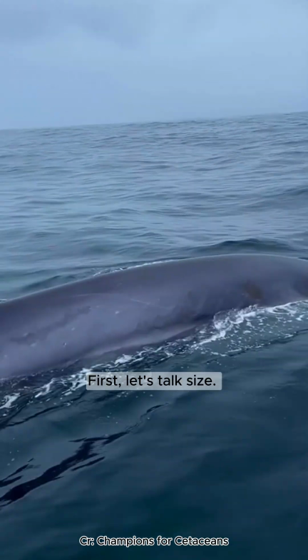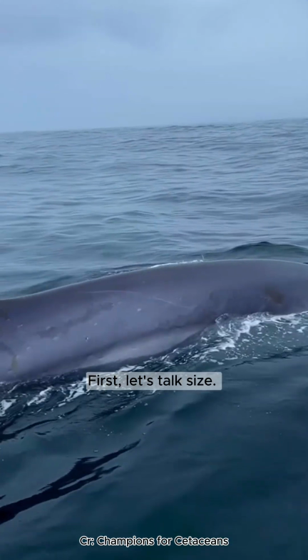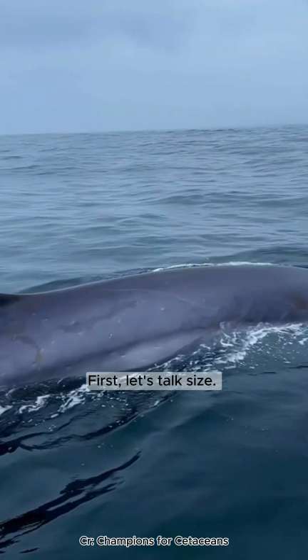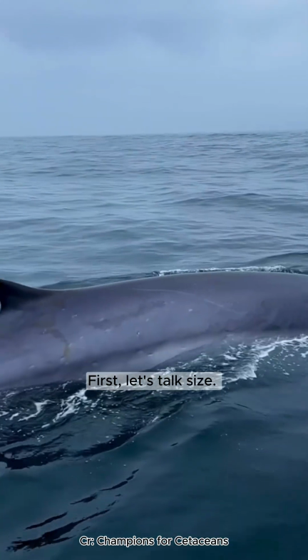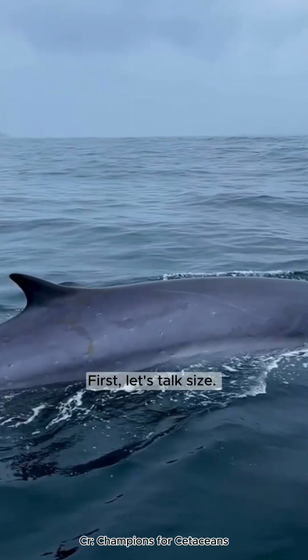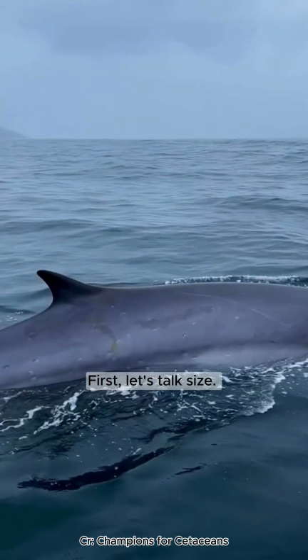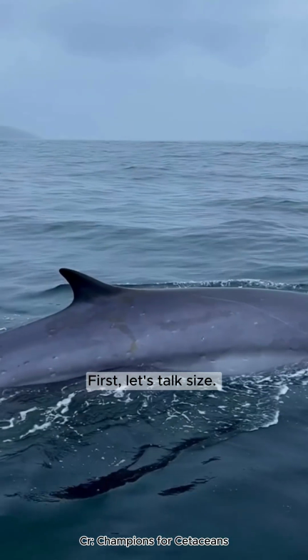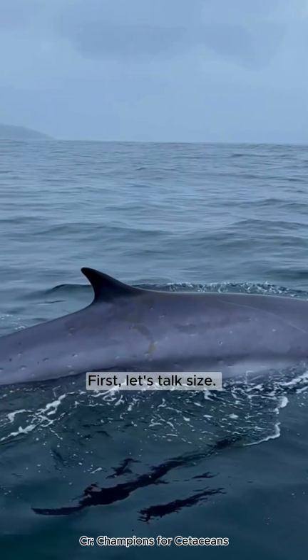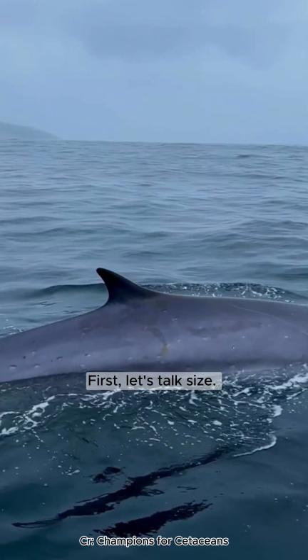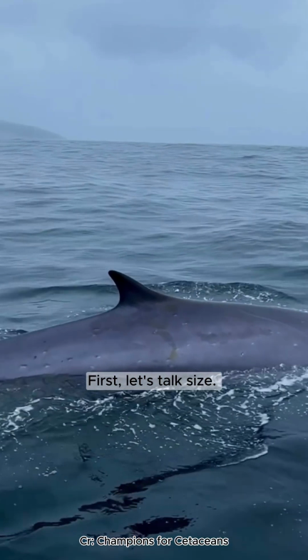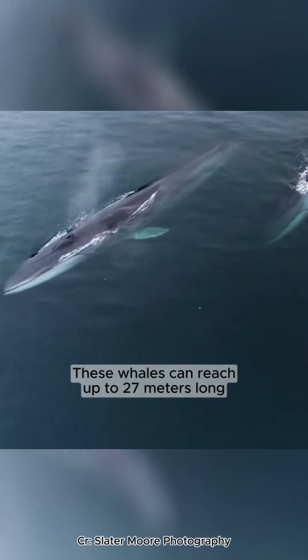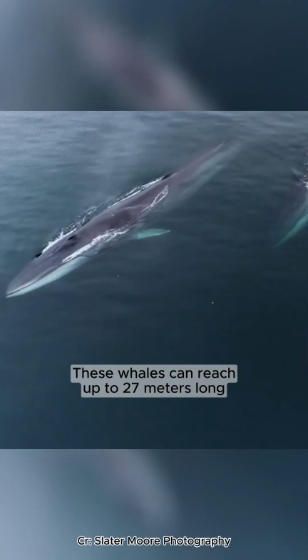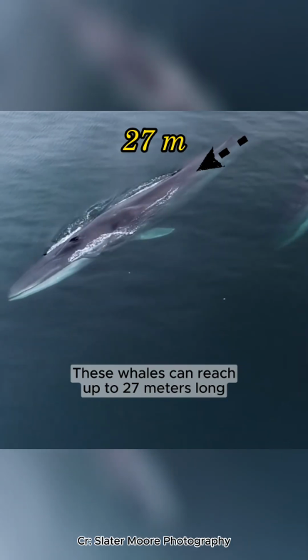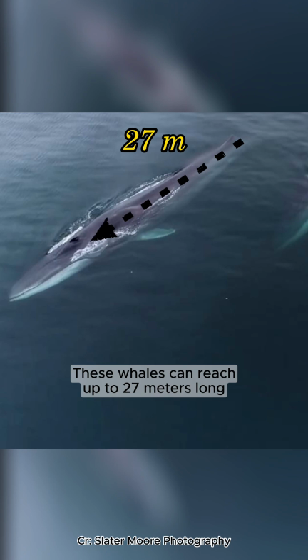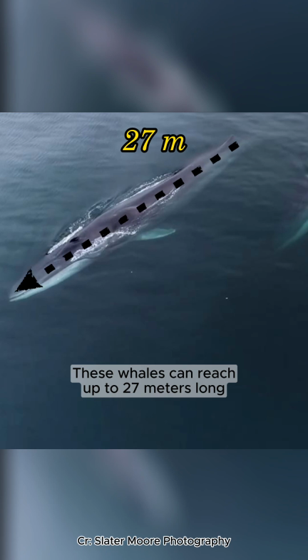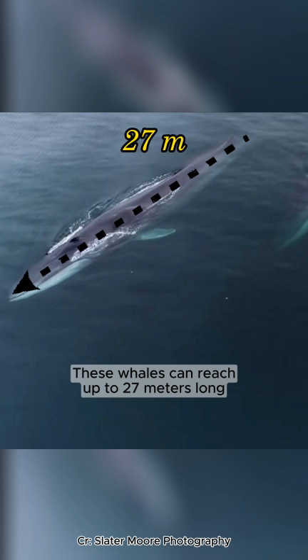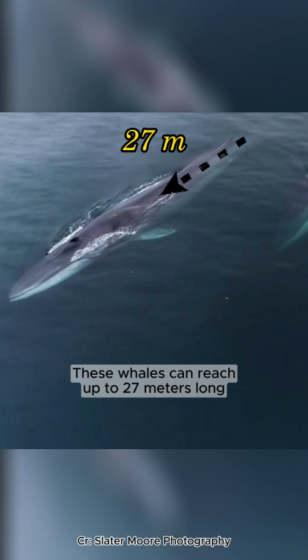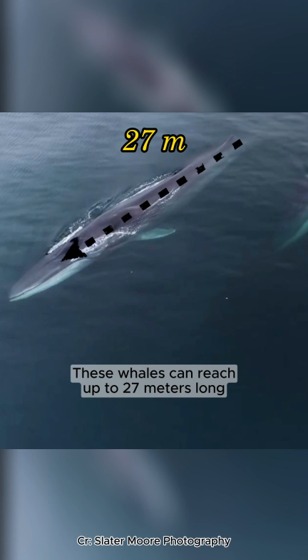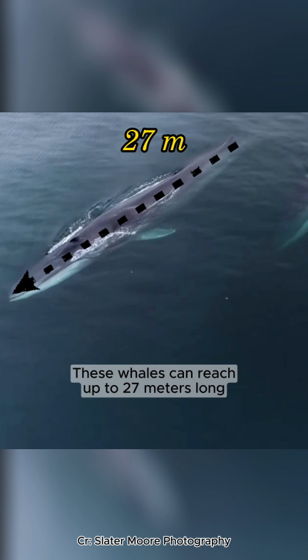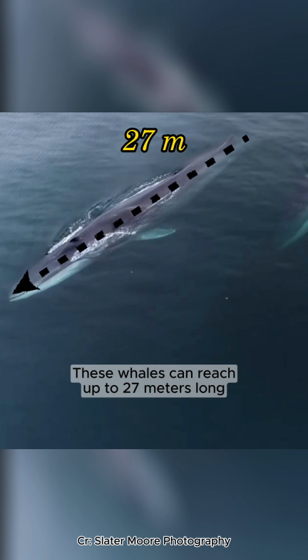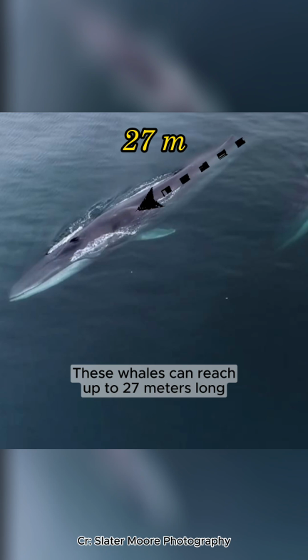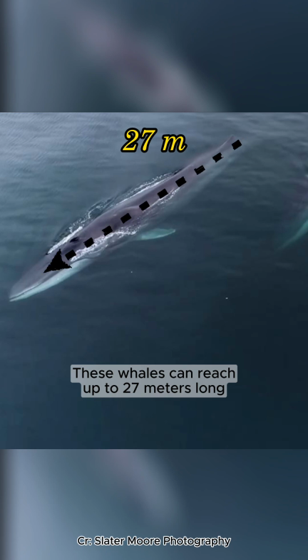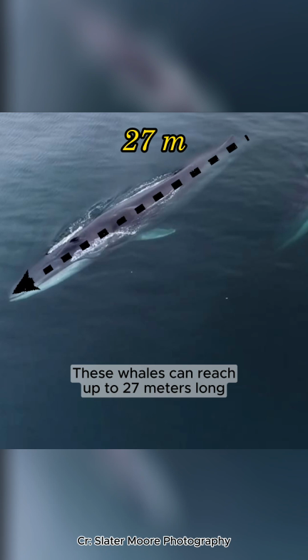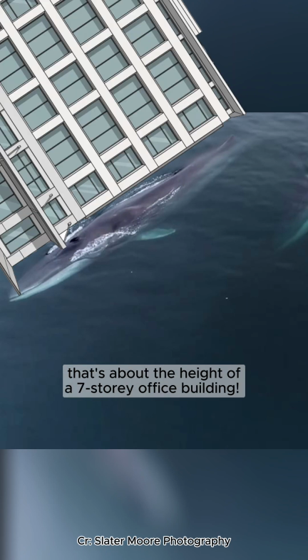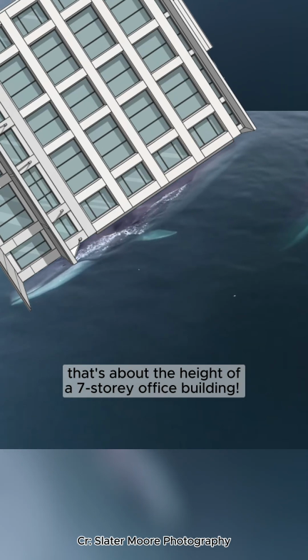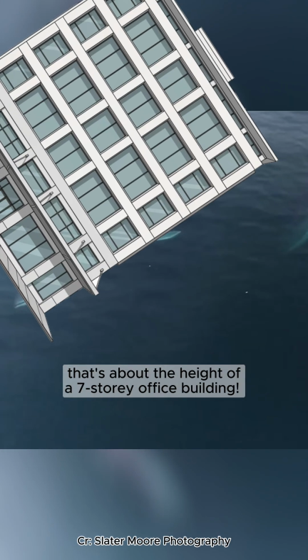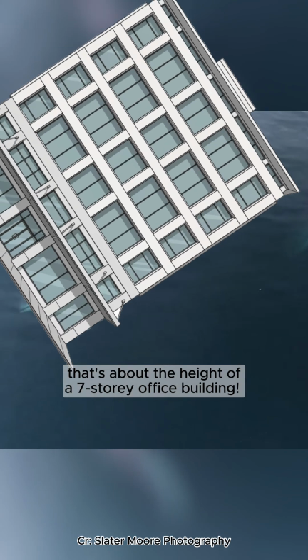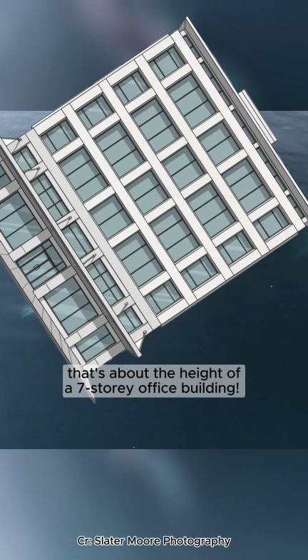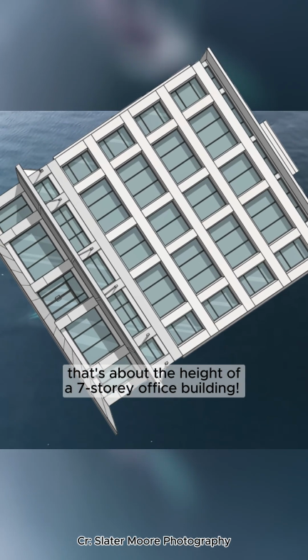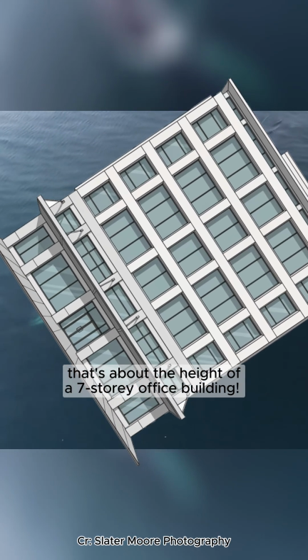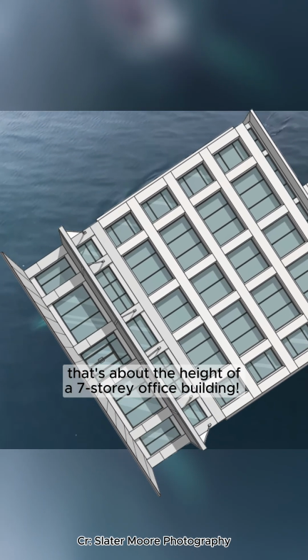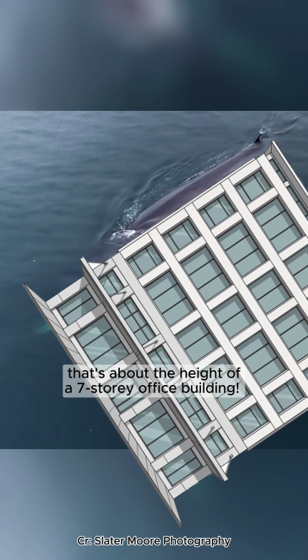First, let's talk size. These whales can reach up to 27 meters long. That's about the height of a seven-story office building.